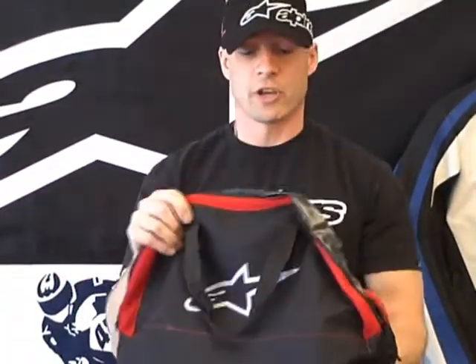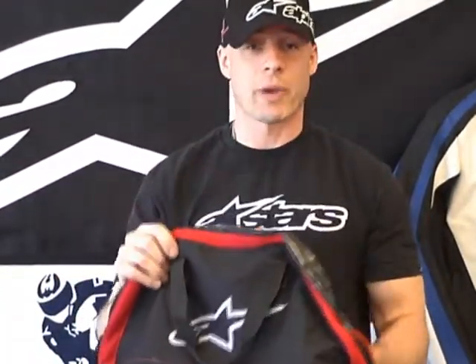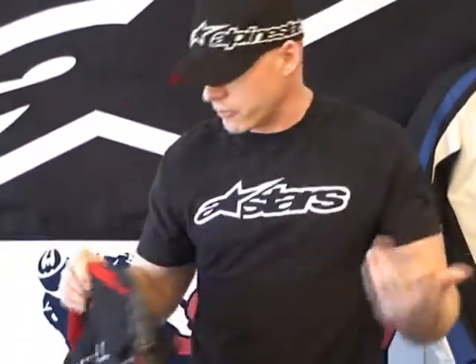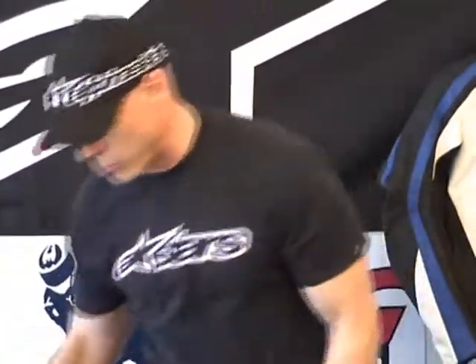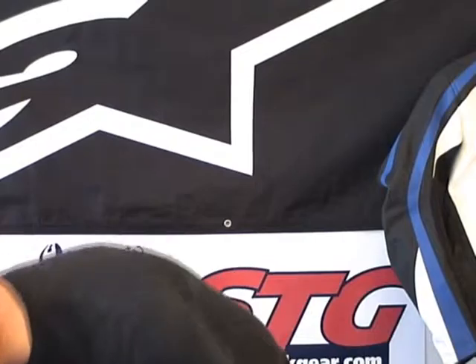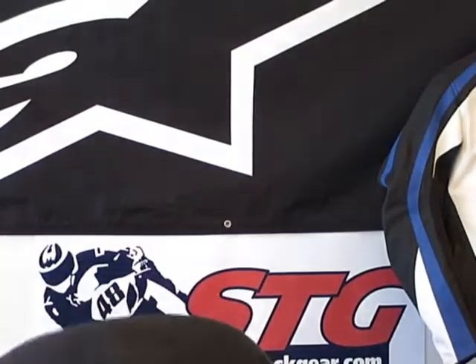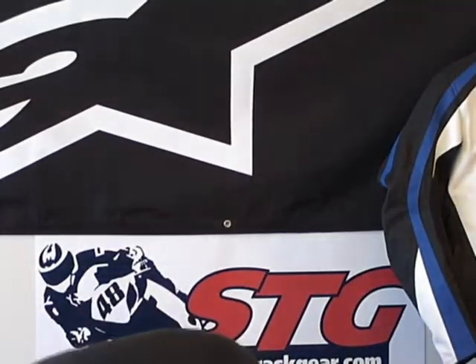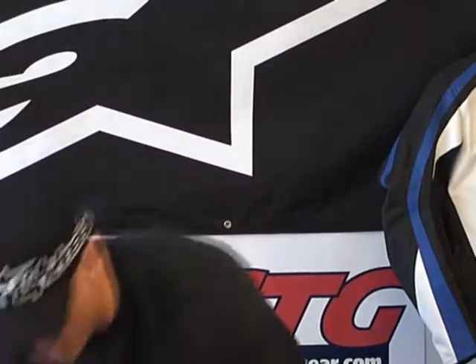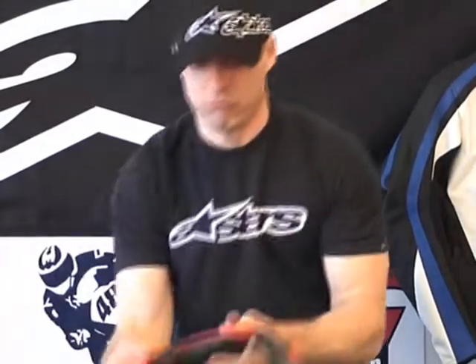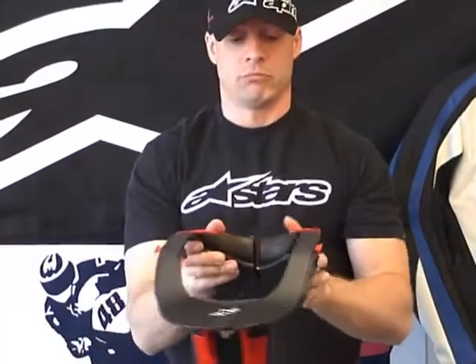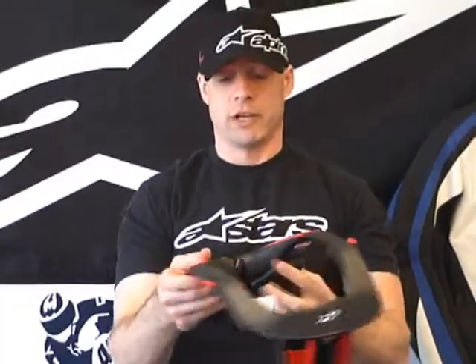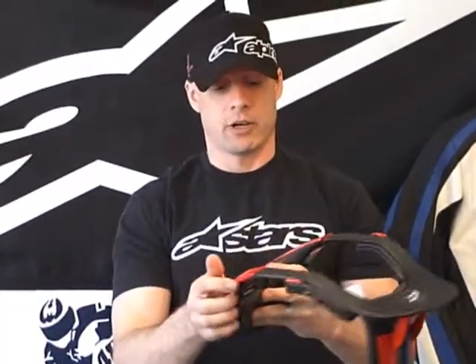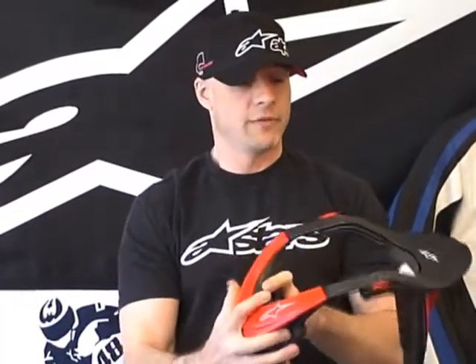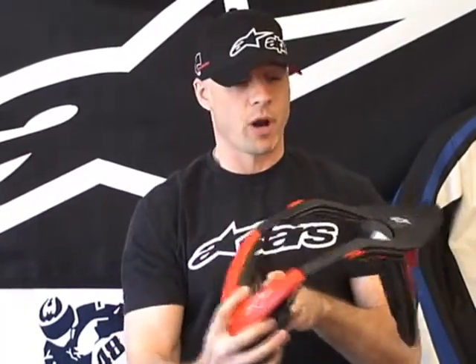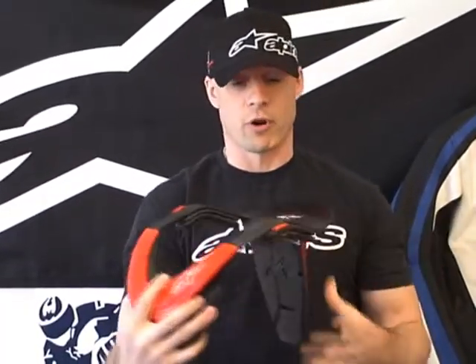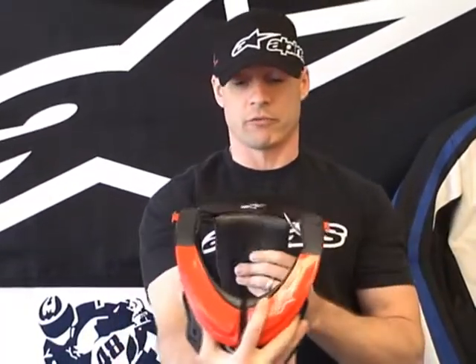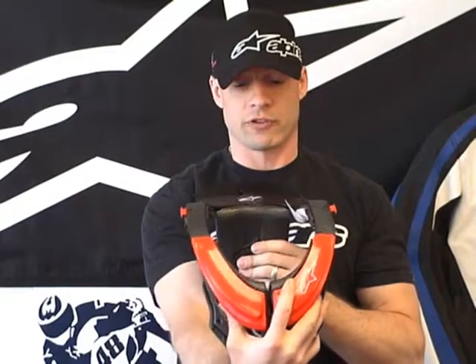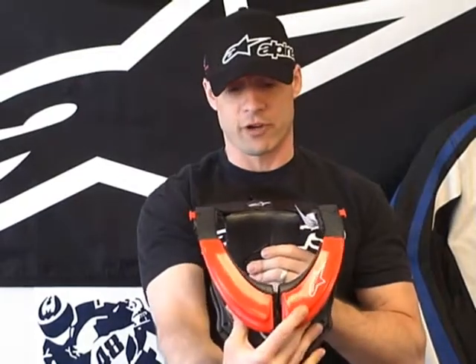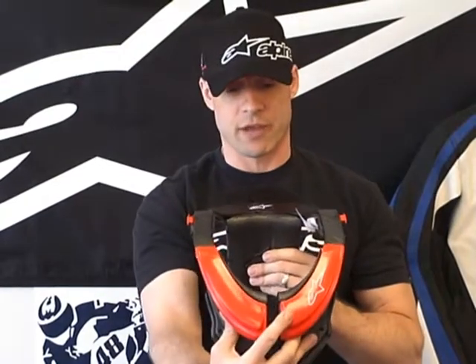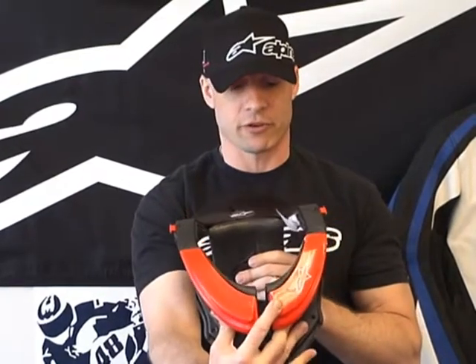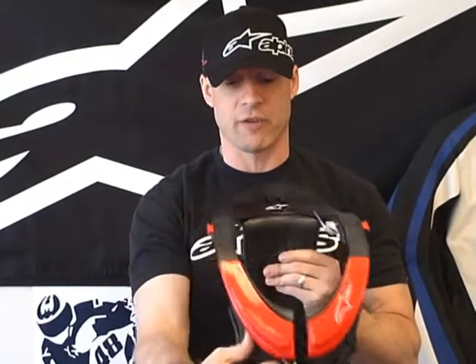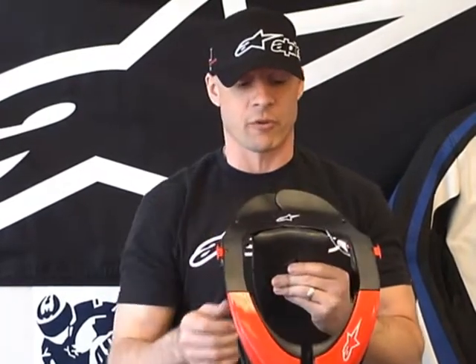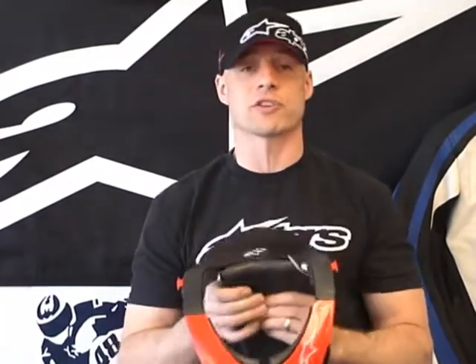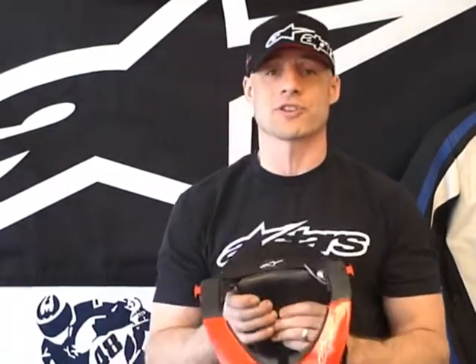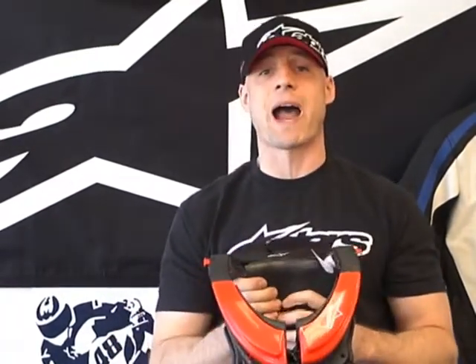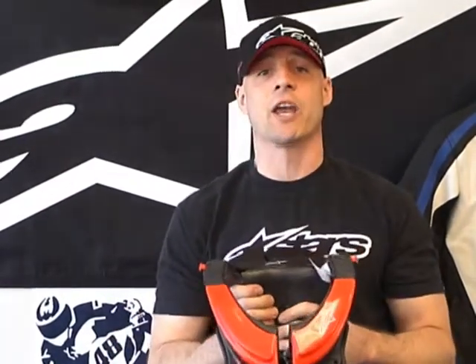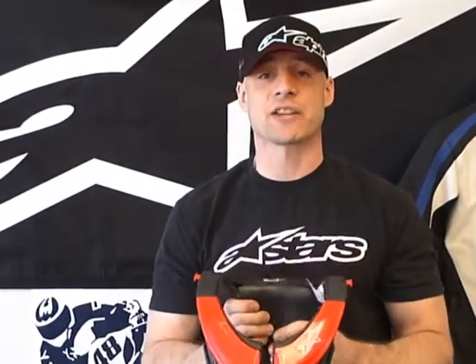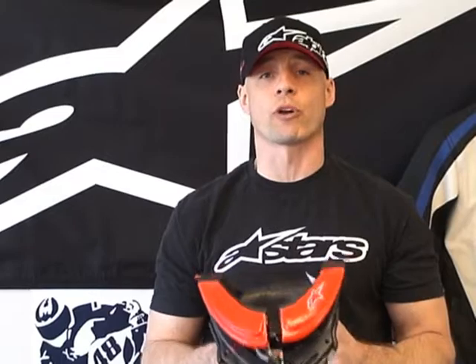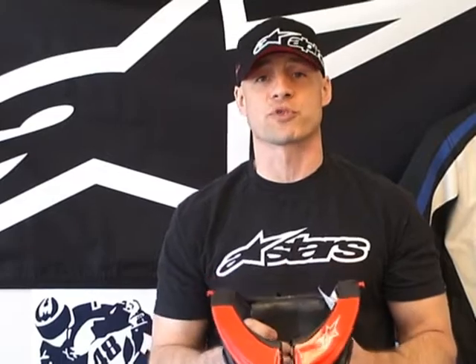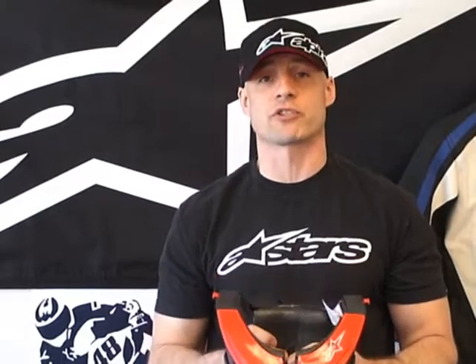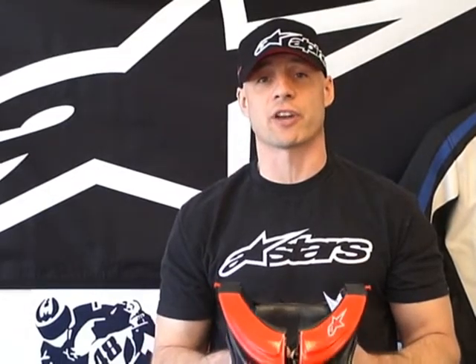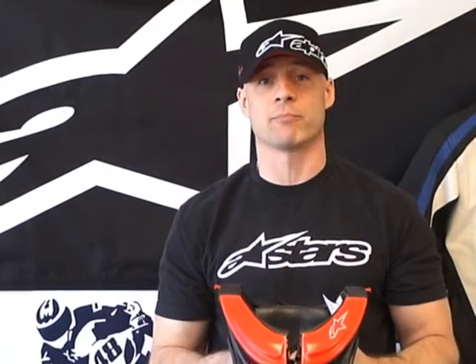Also included is a nice carry bag. We think it's a great product — super impressive for sure. And even though we're primarily road racing, we're going to start offering it because I think it's a great safety item from Alpinestars. This is the Bionic Neck Brace from SportBikeTrackGear.com.